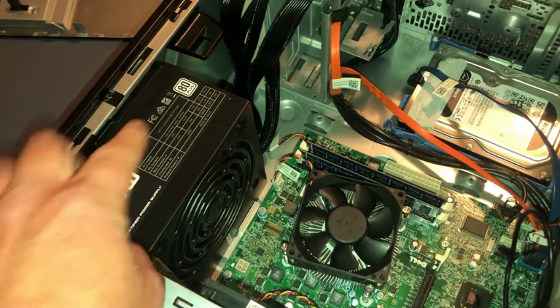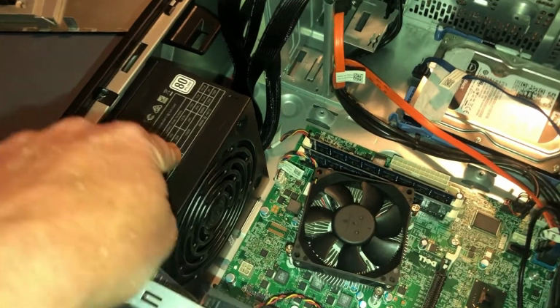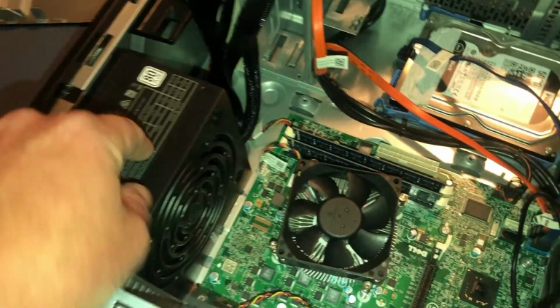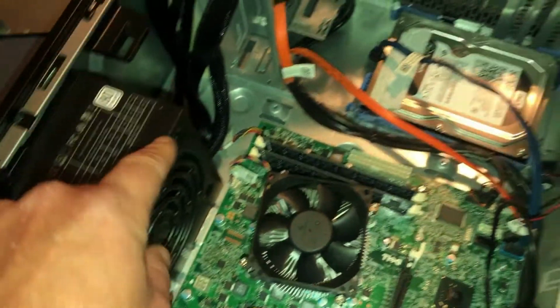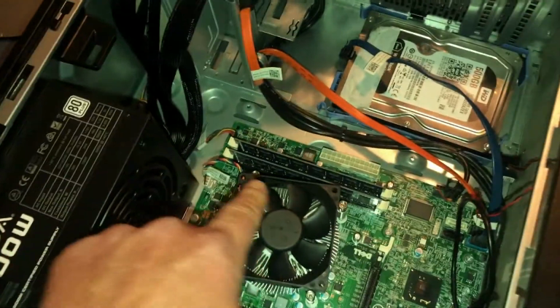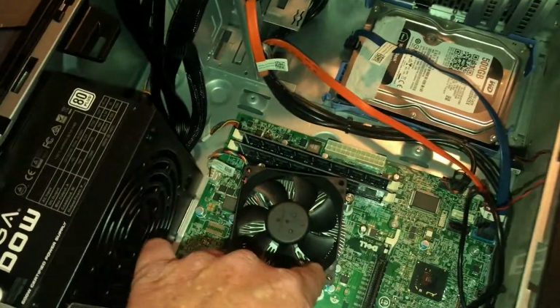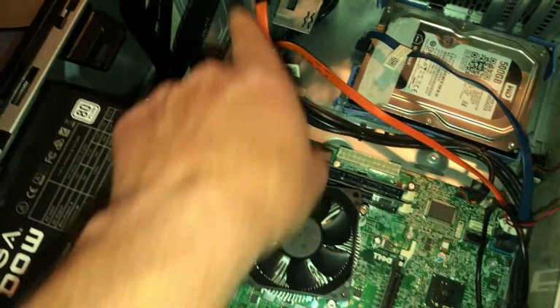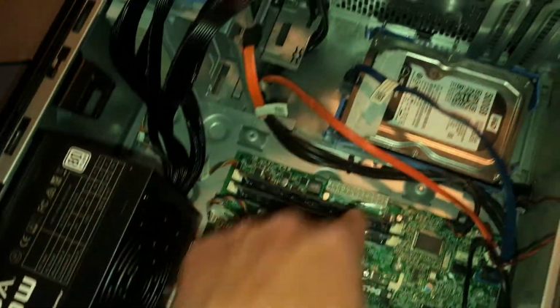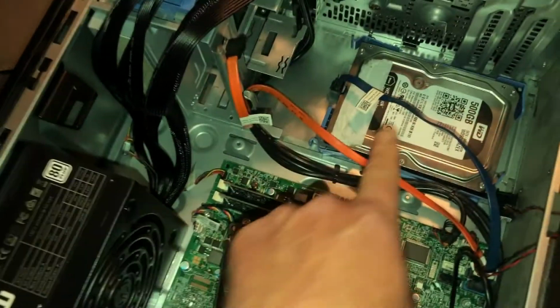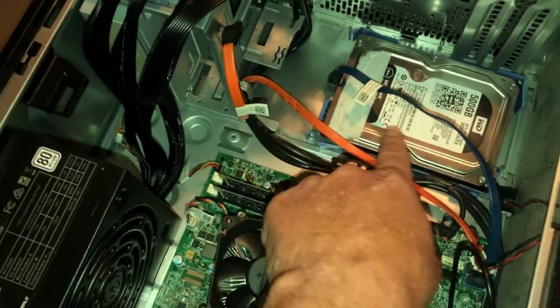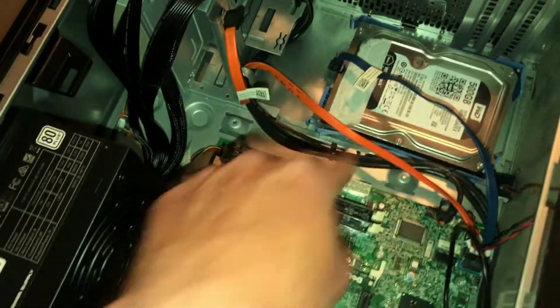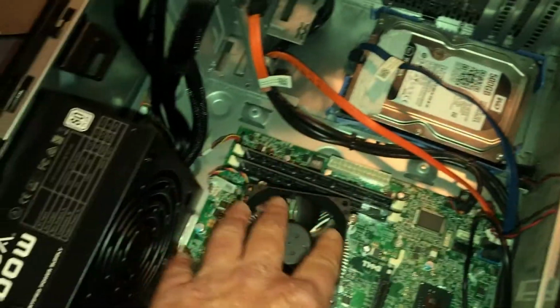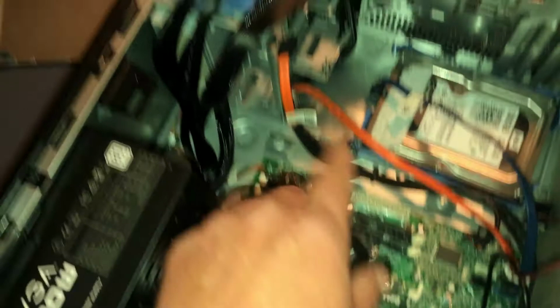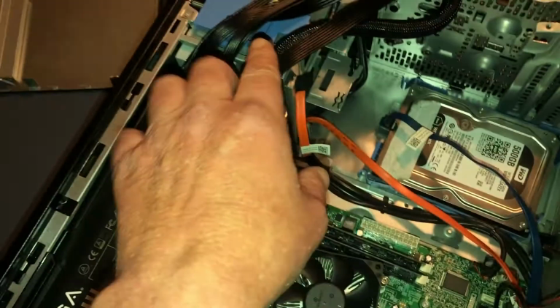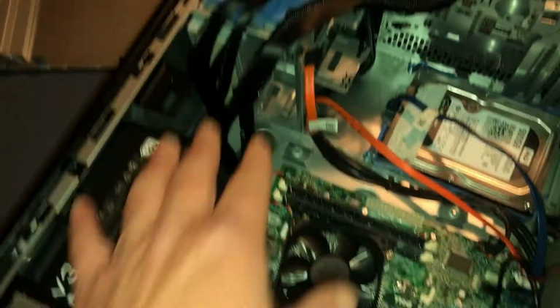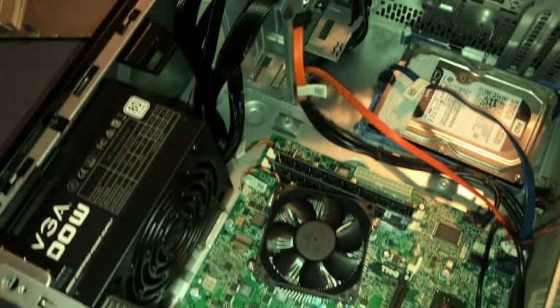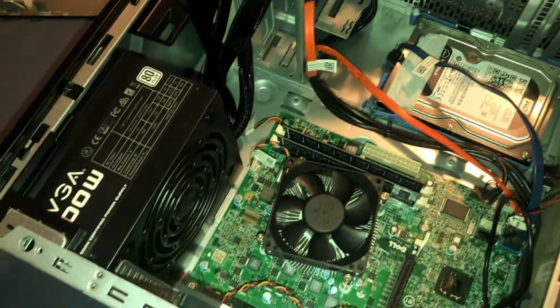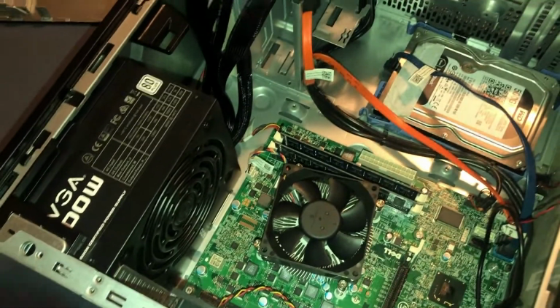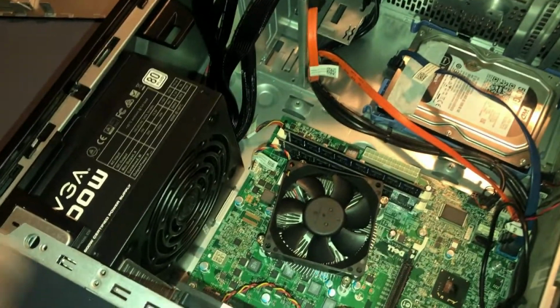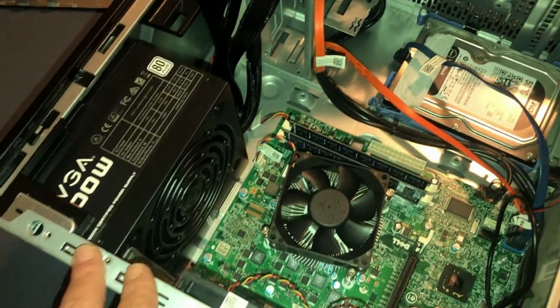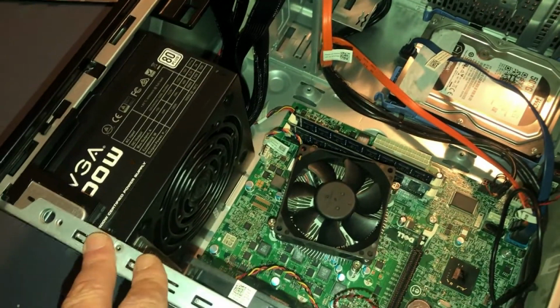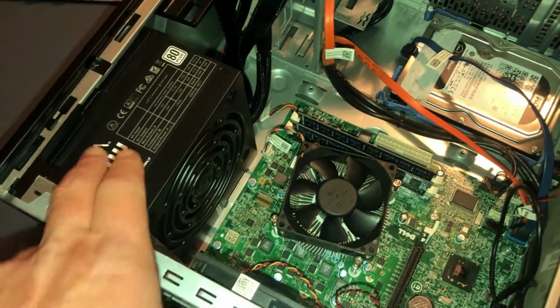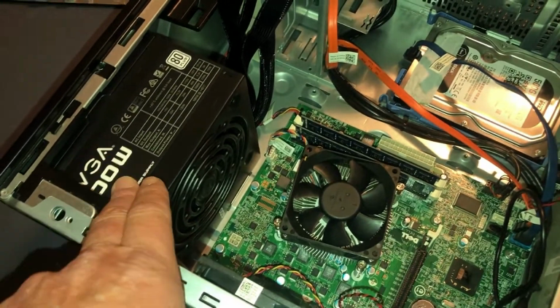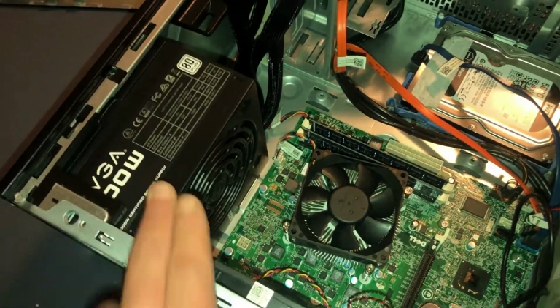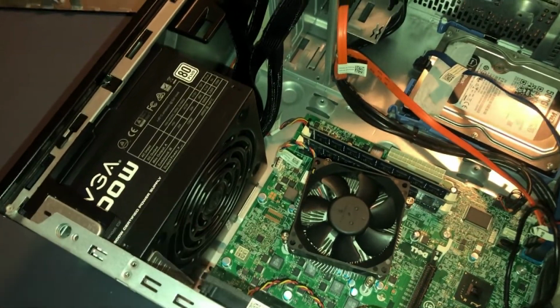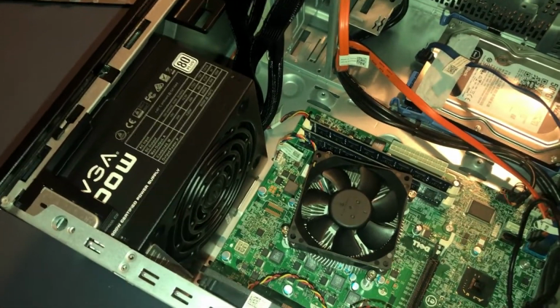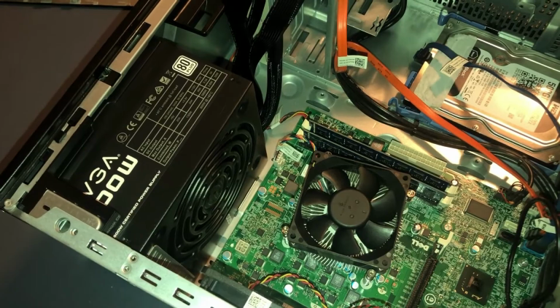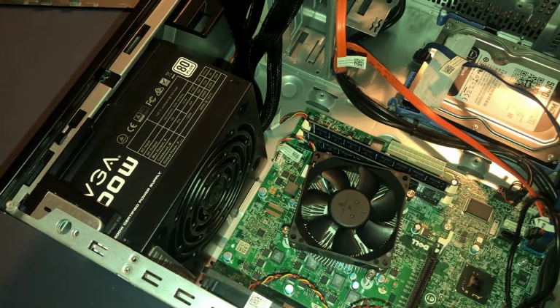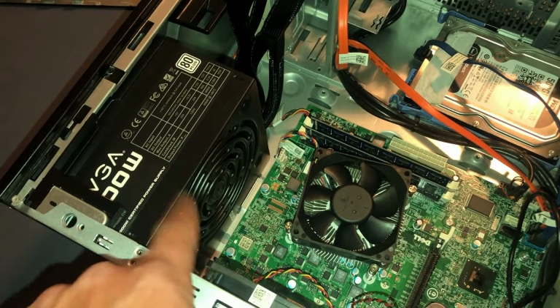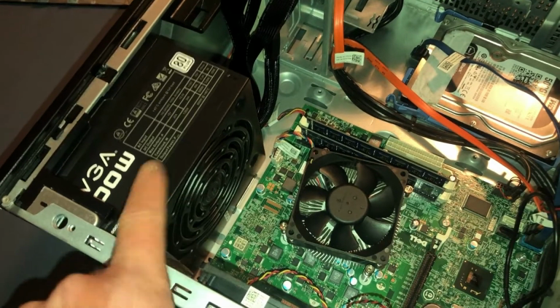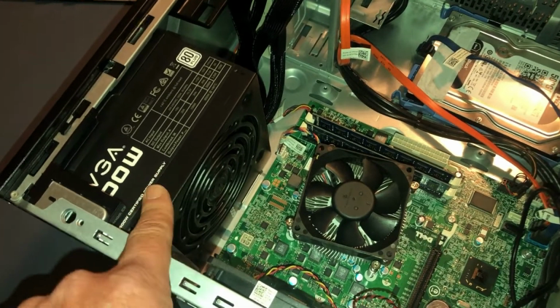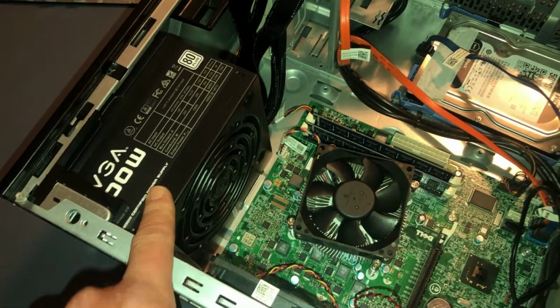This power supply provides power to the entire machine — your hard drive, your motherboard, all your devices. If you don't have a working power supply, nothing else will work. So this is a really easy fix.